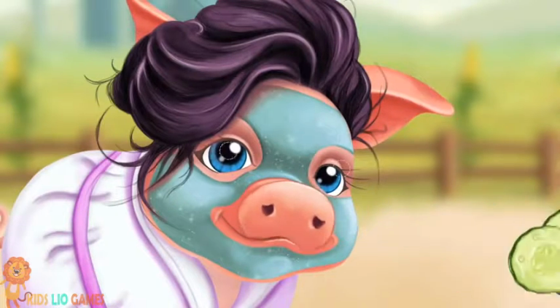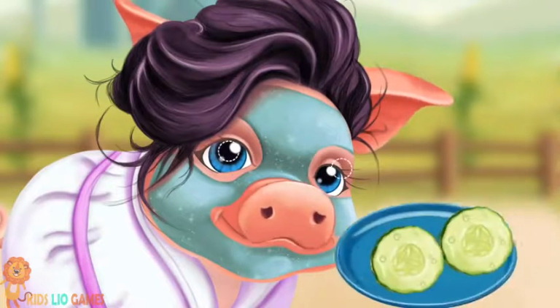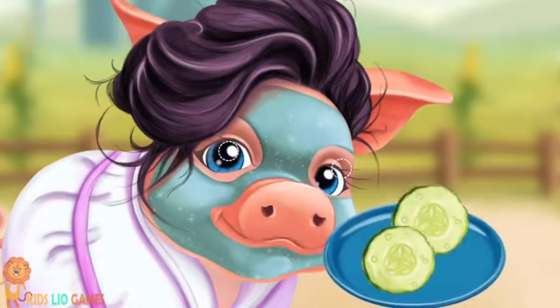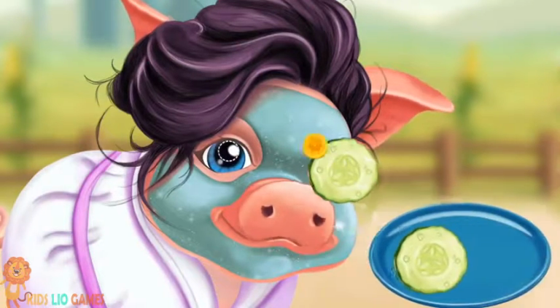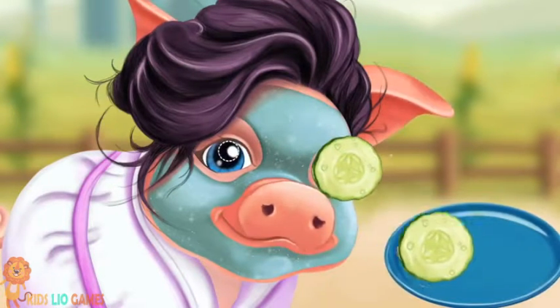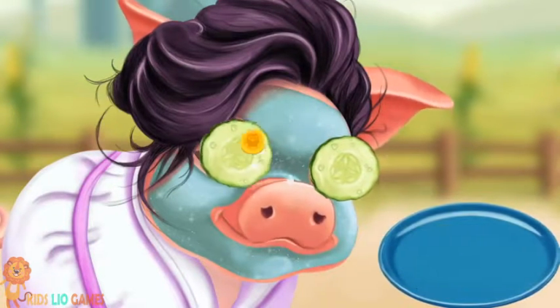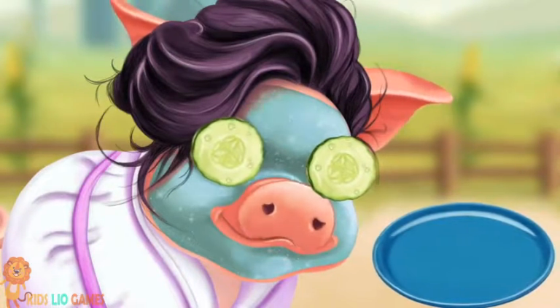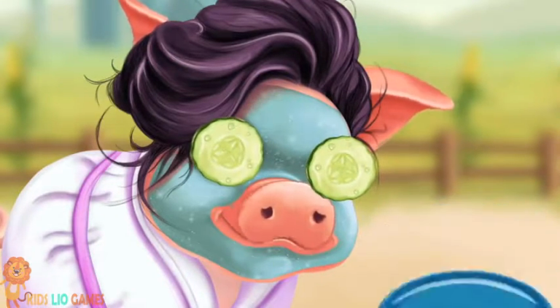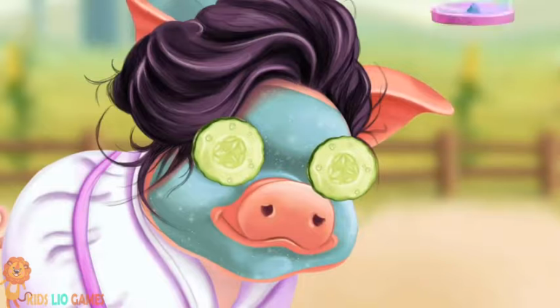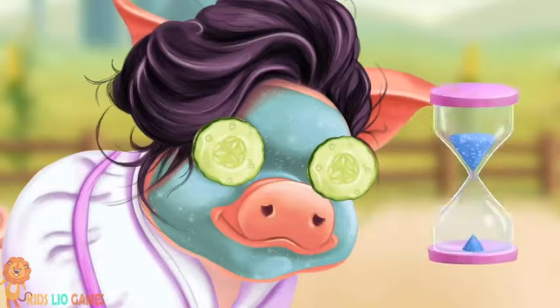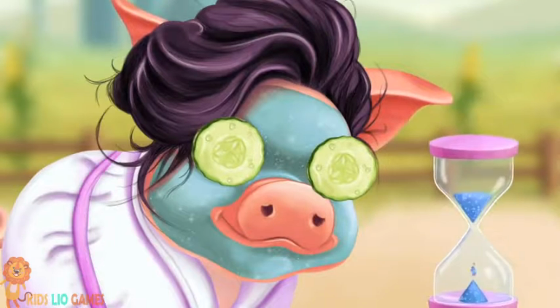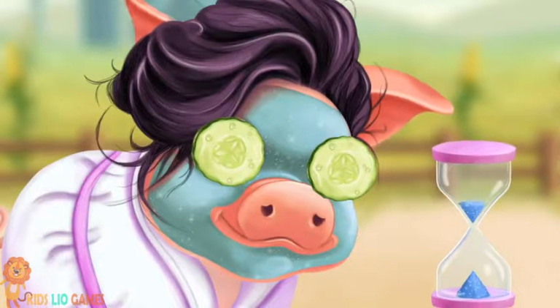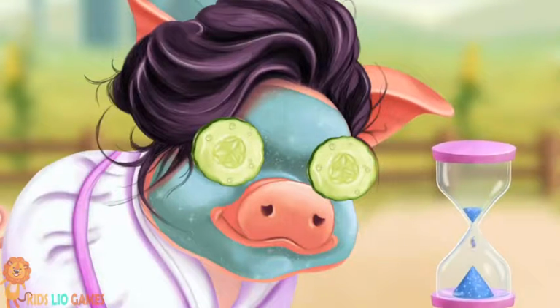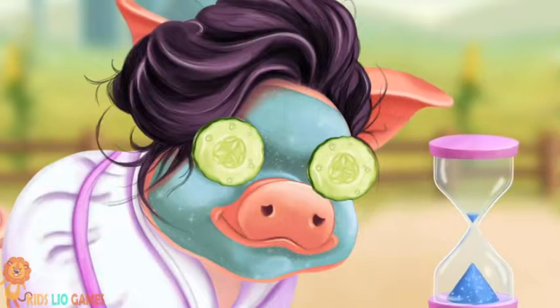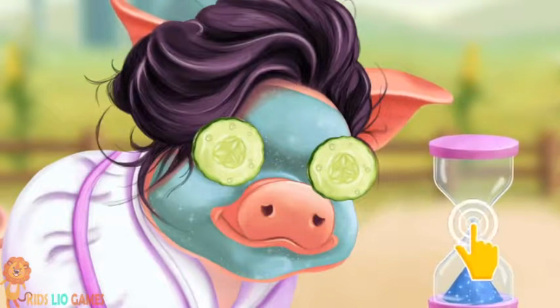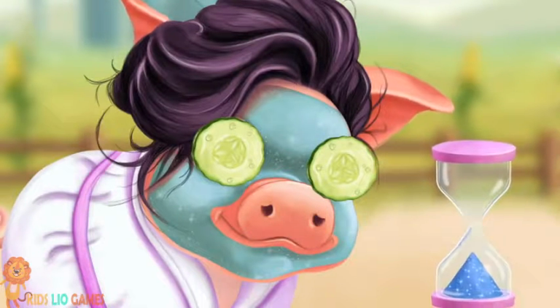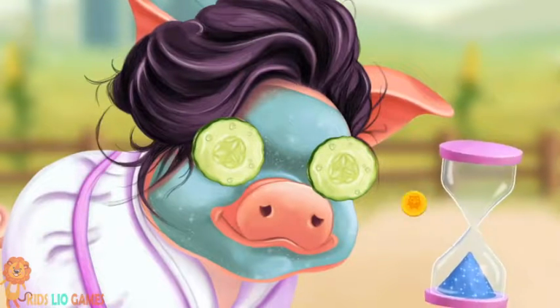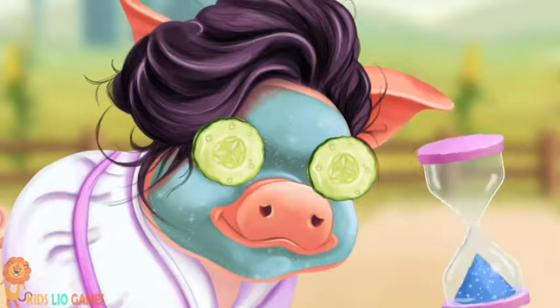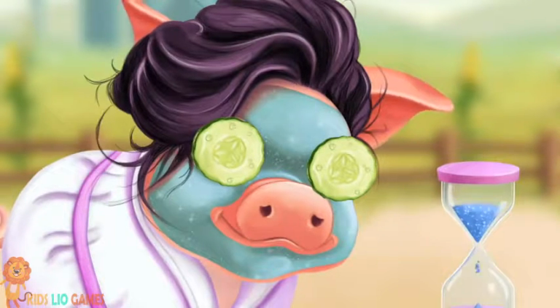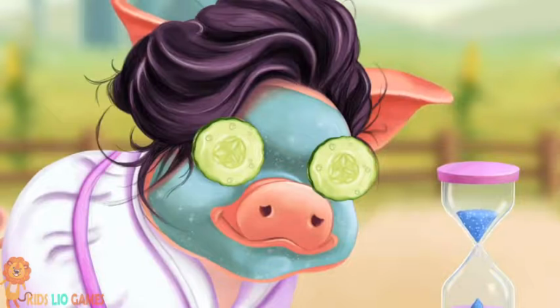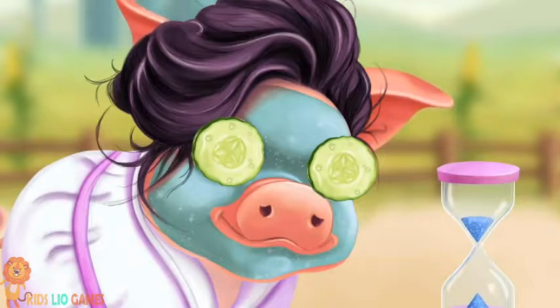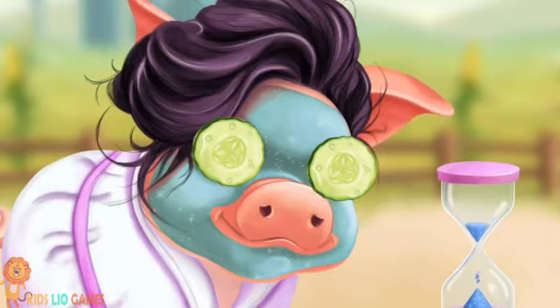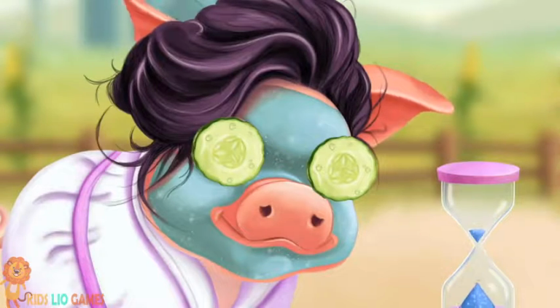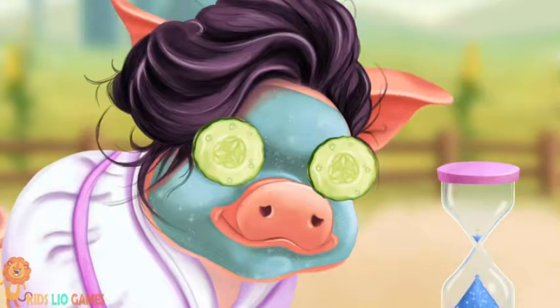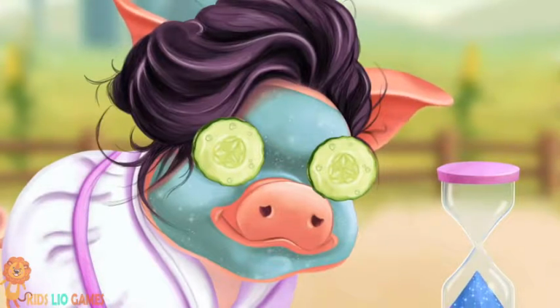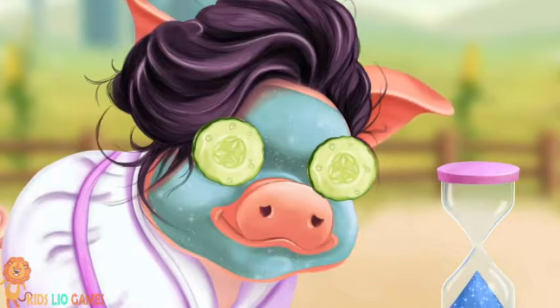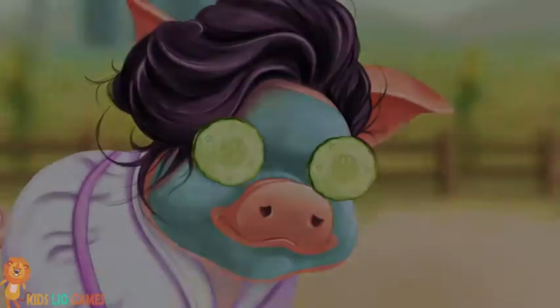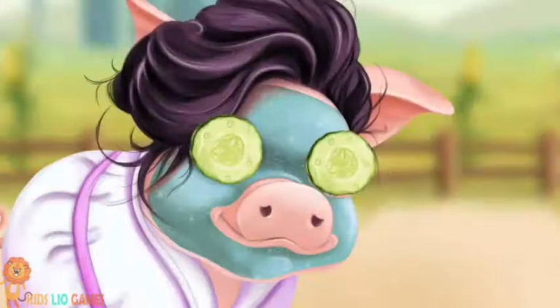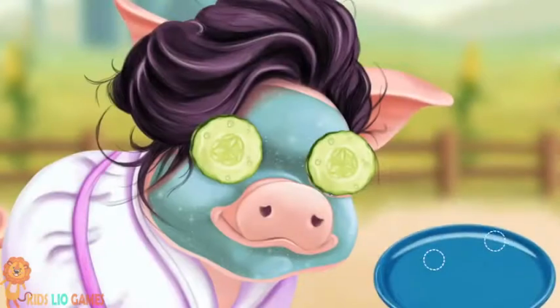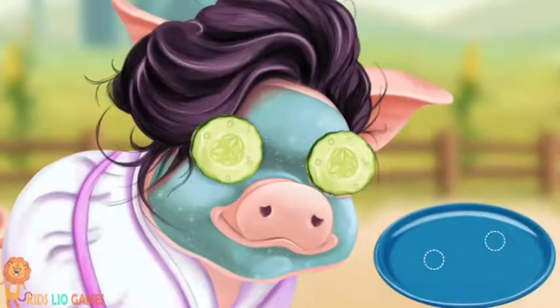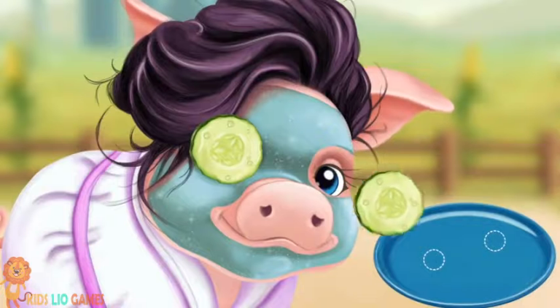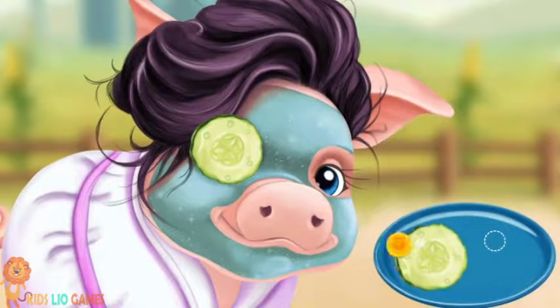Good job. Apply a cooling face mask to treat the sunburn. And cucumbers for some freshness. Flip the clock and wait for a few minutes.